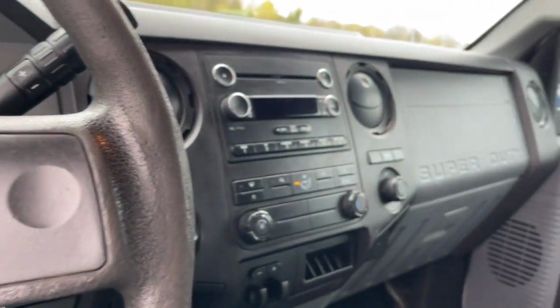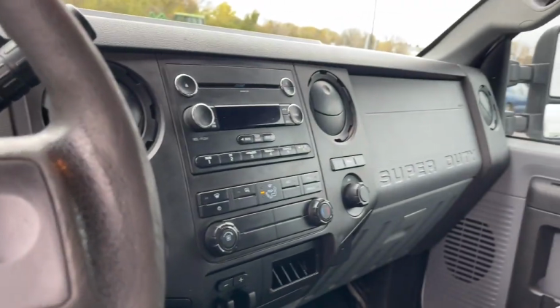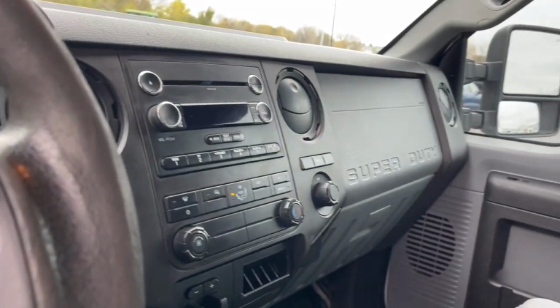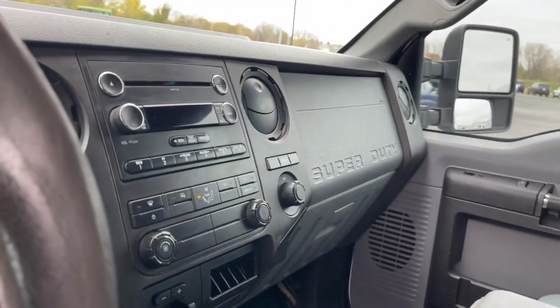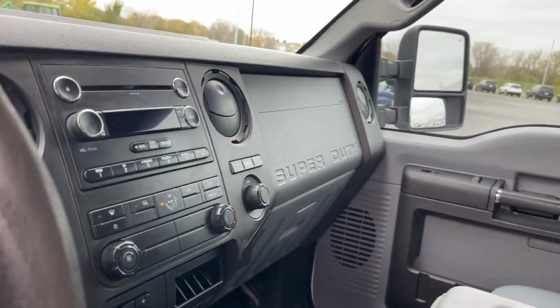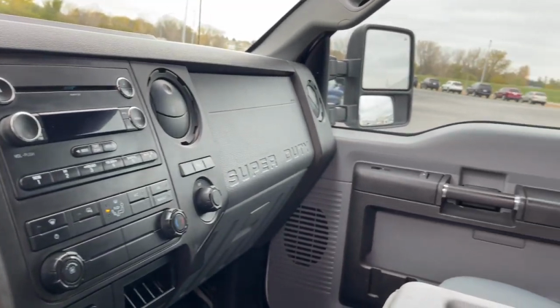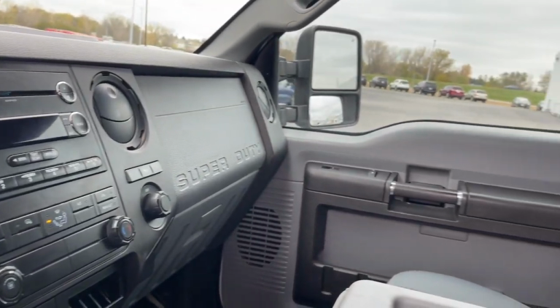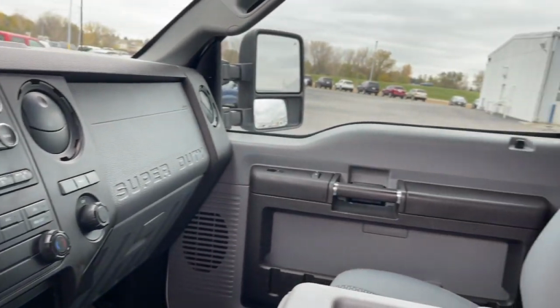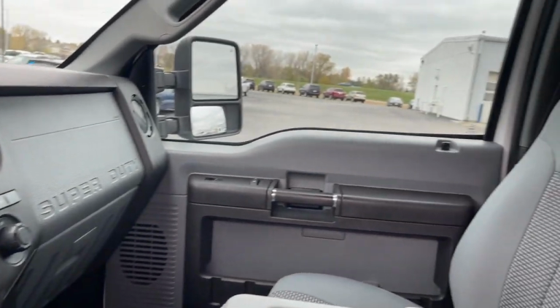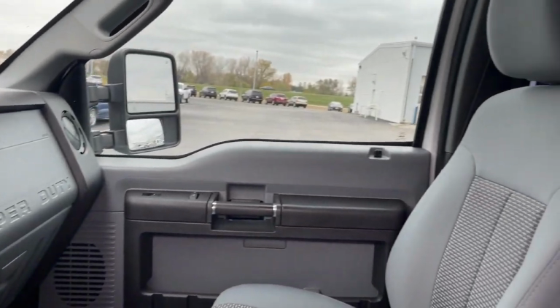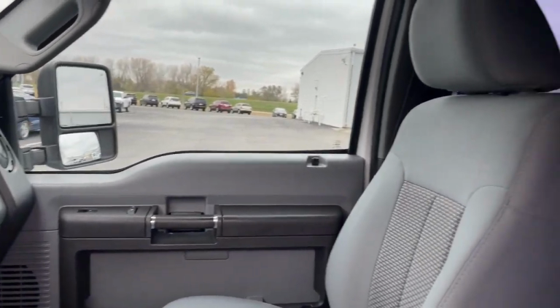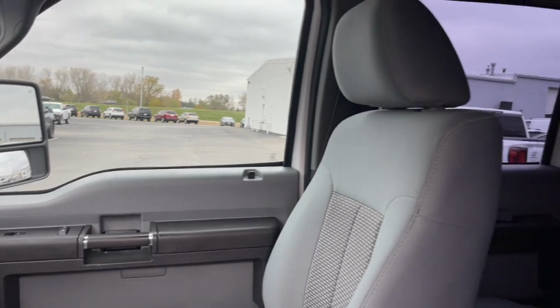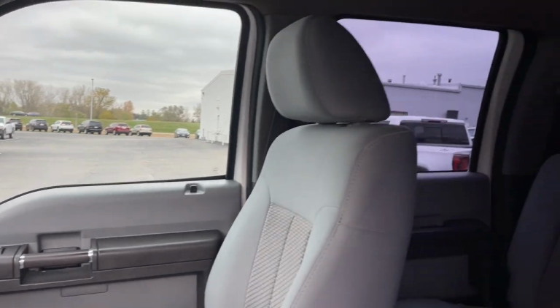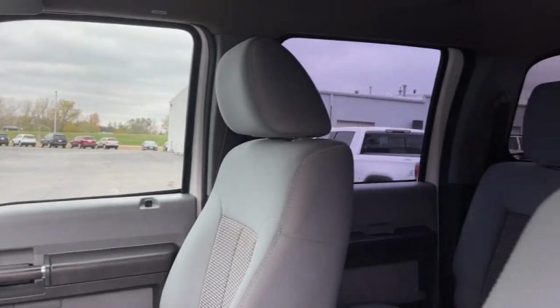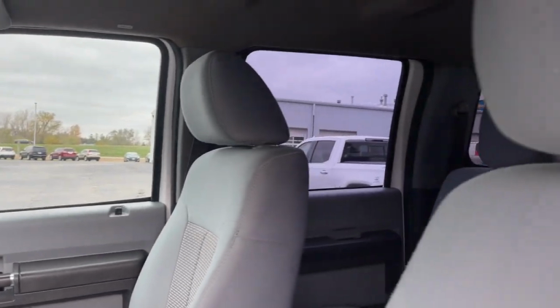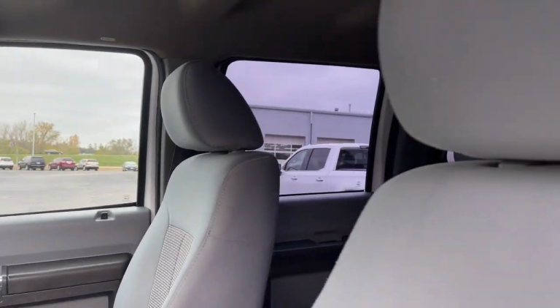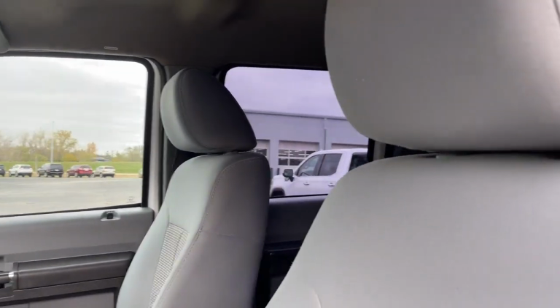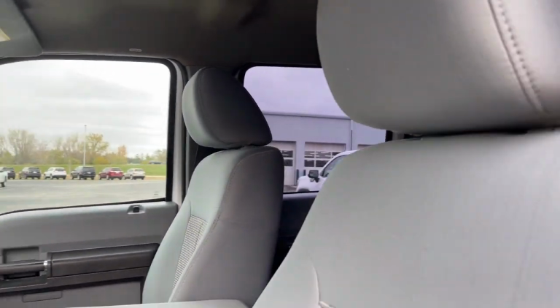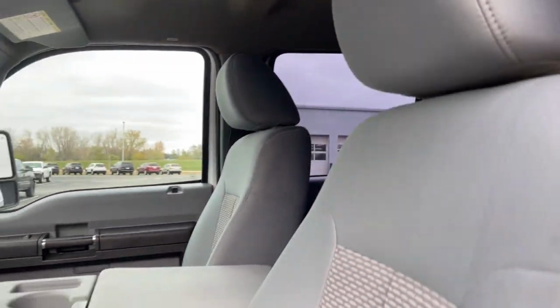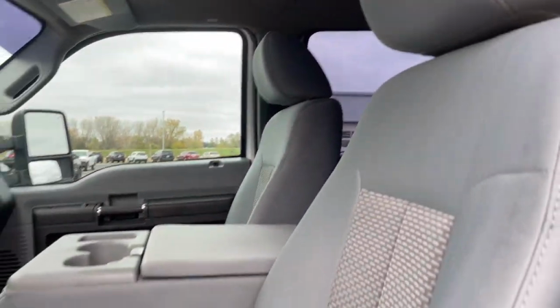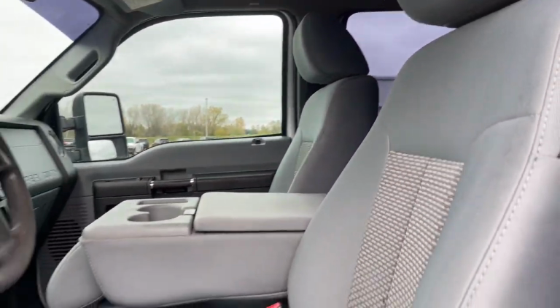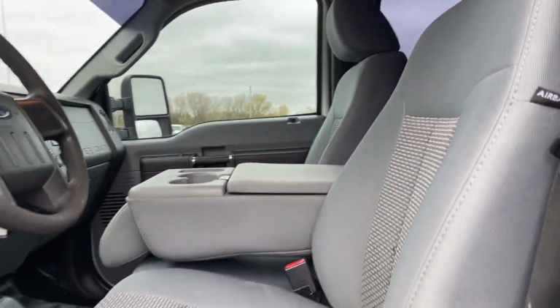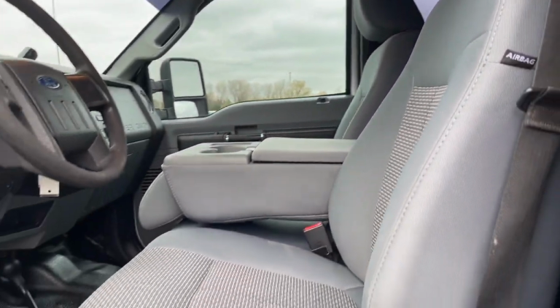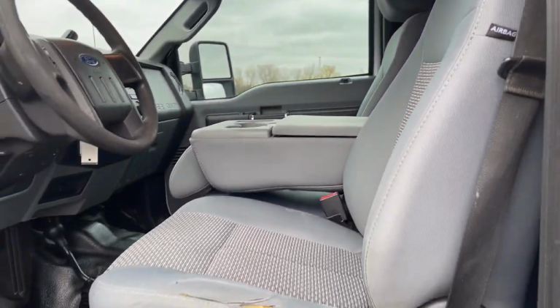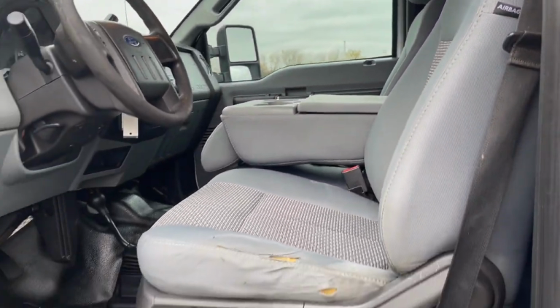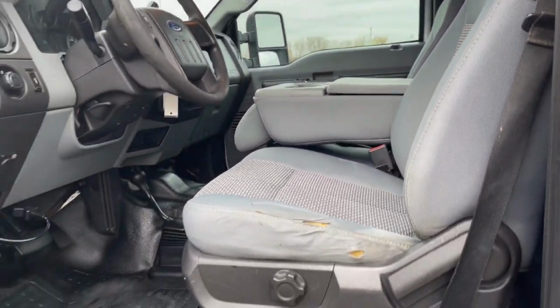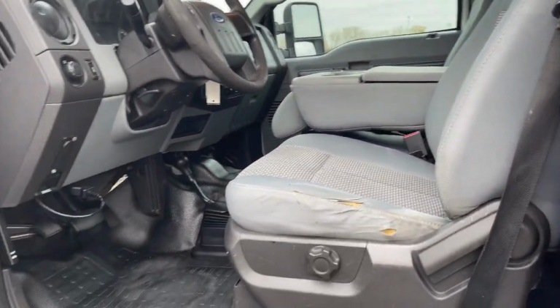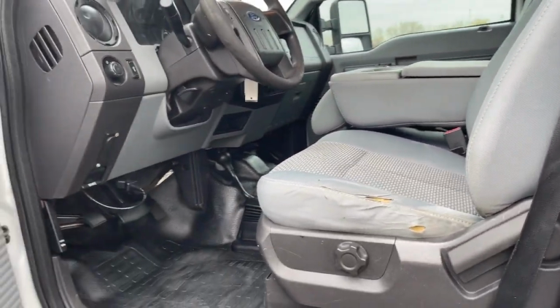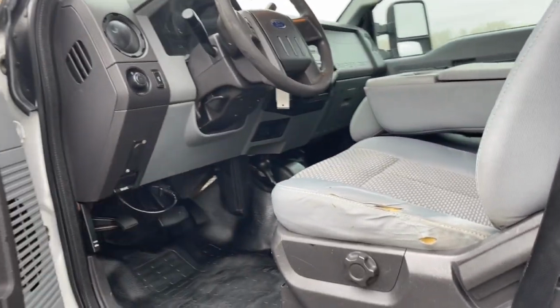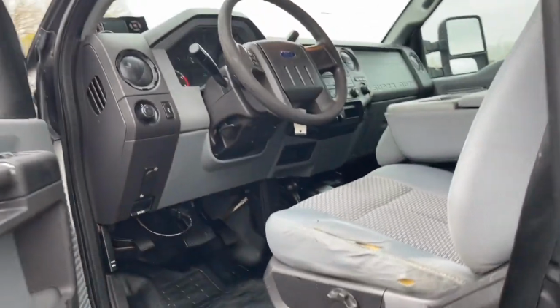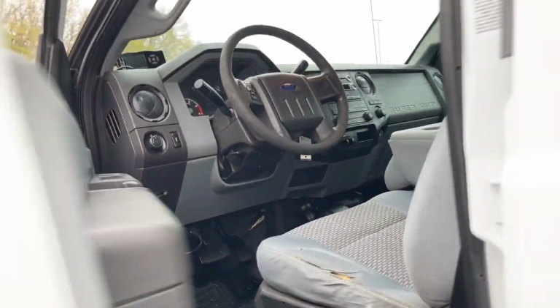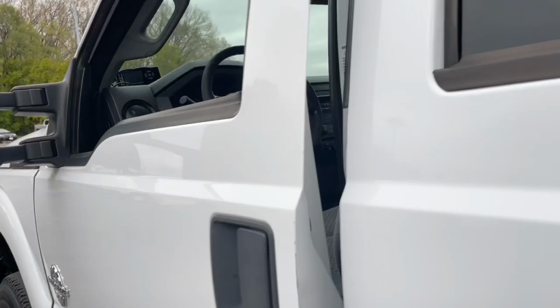These are just some of the great options this vehicle comes with: electronic stability control, four-wheel disc brakes, and power steering.